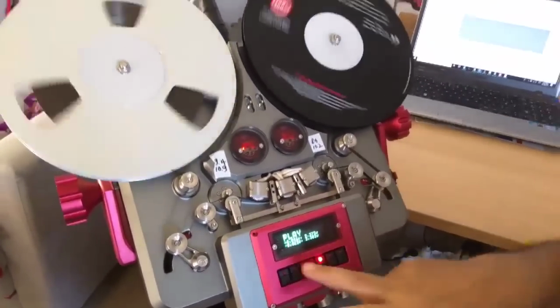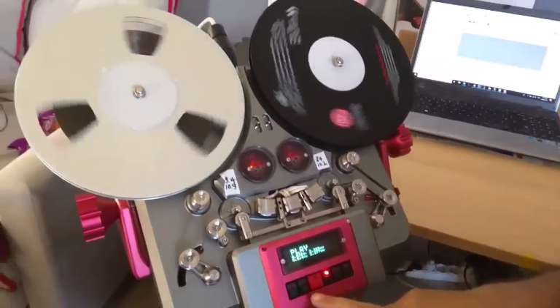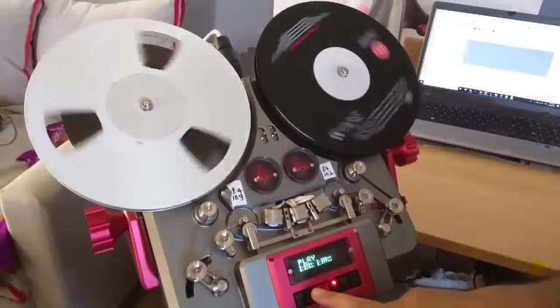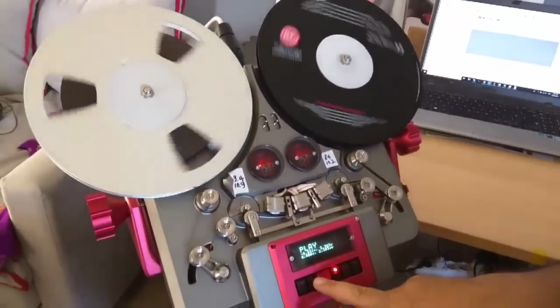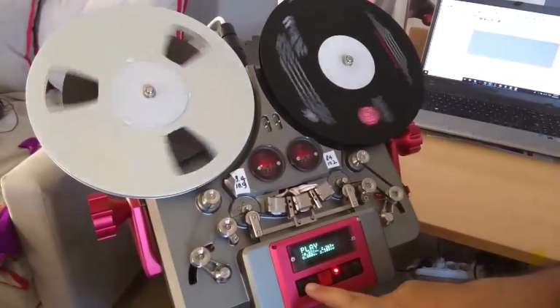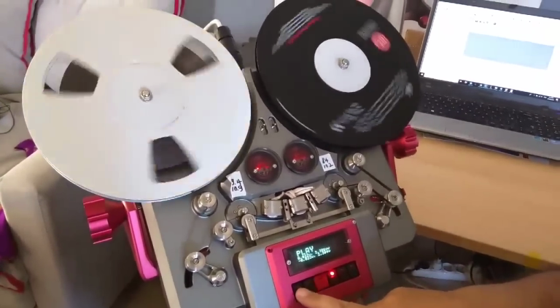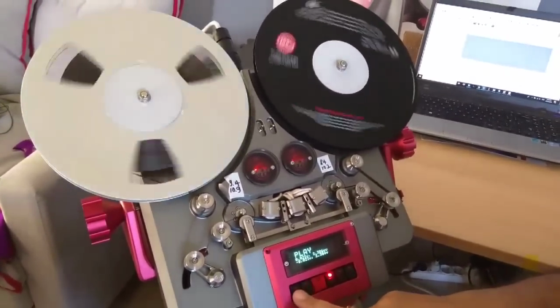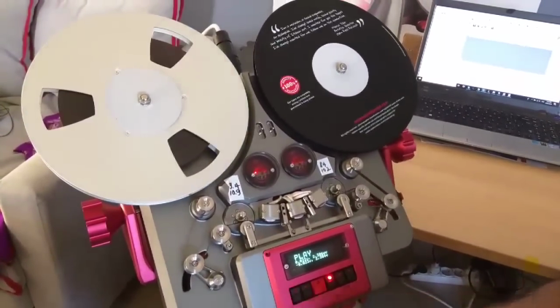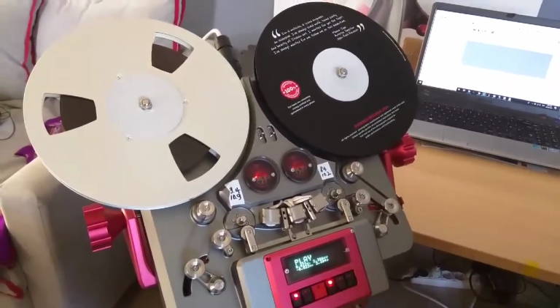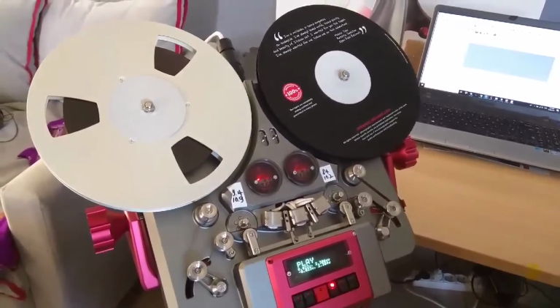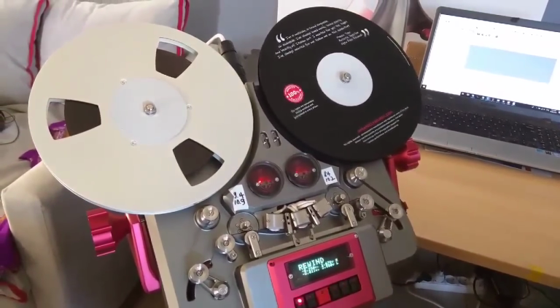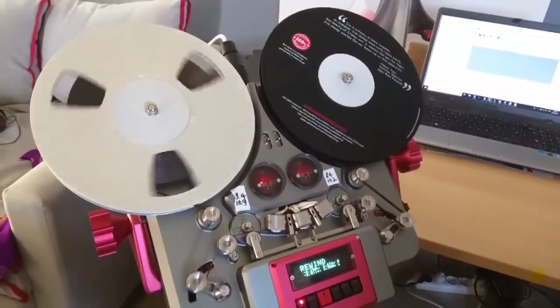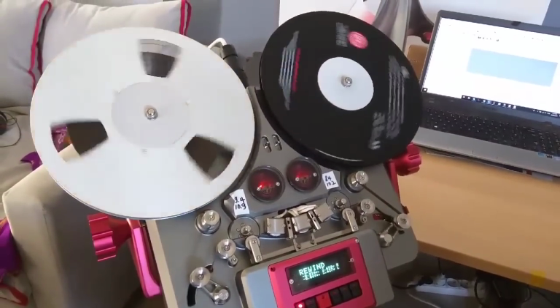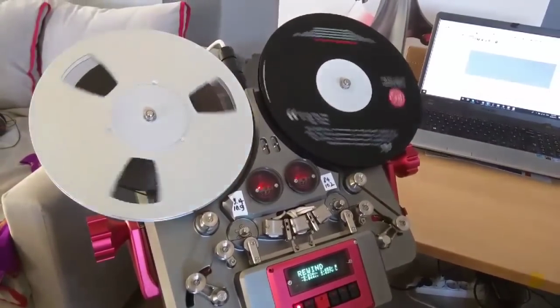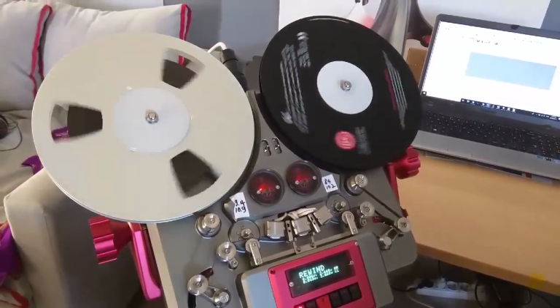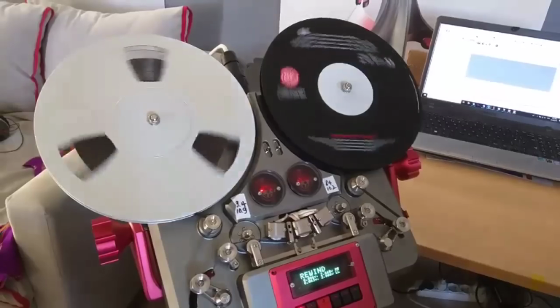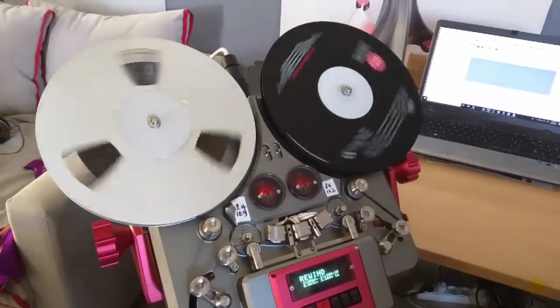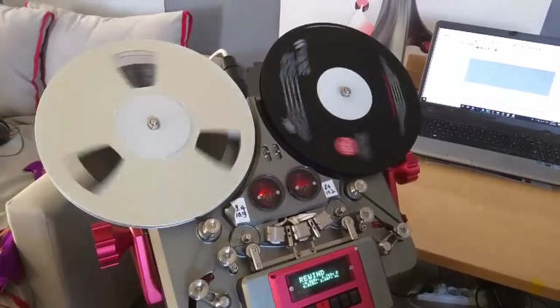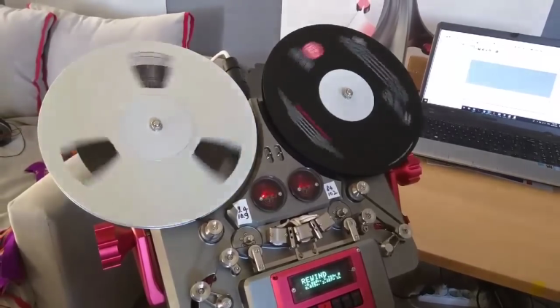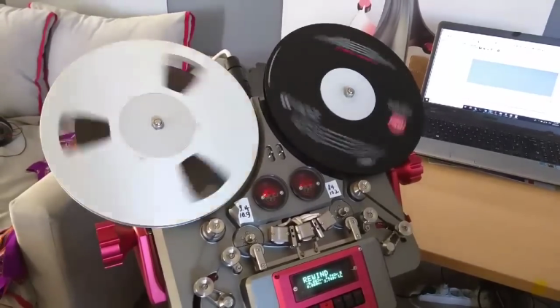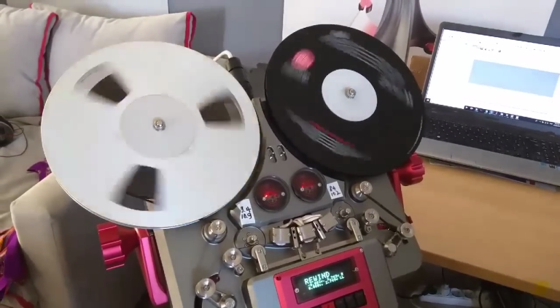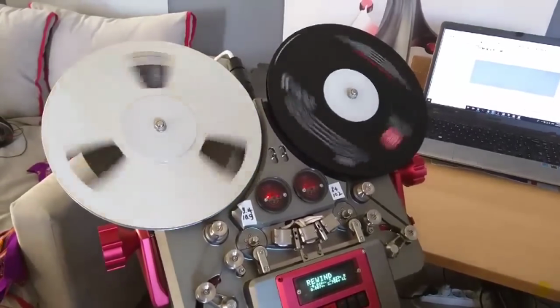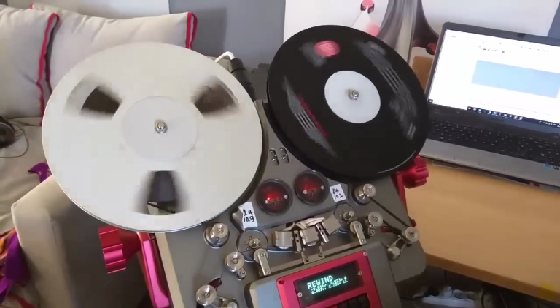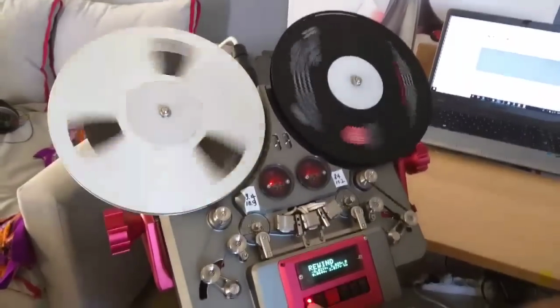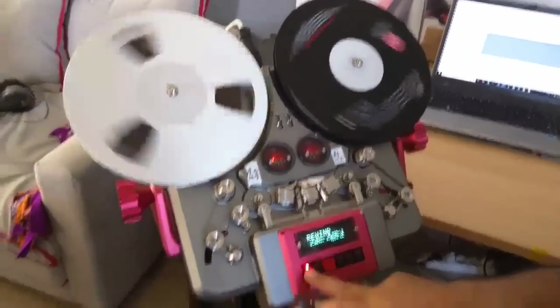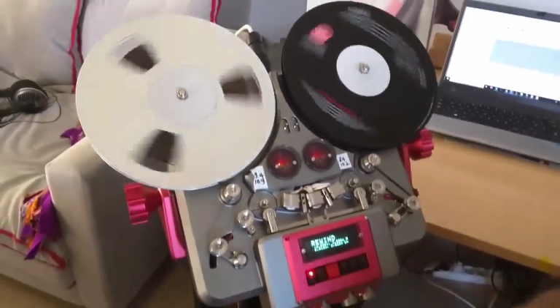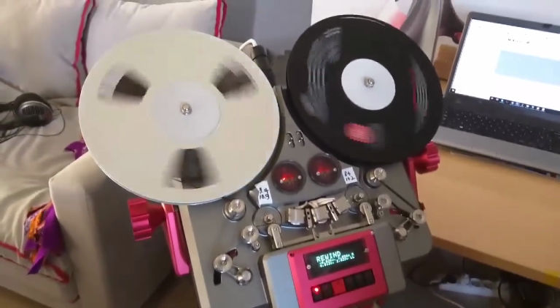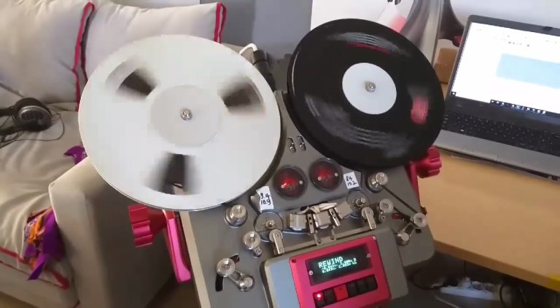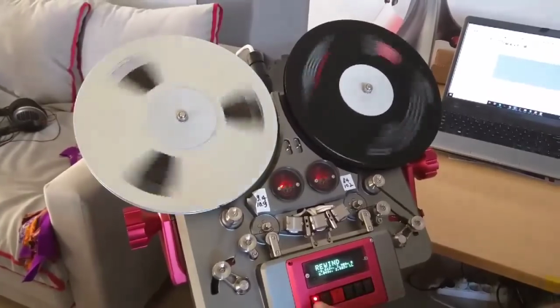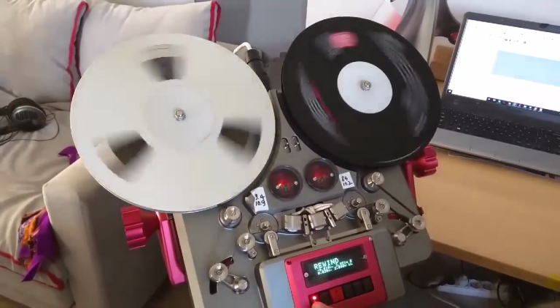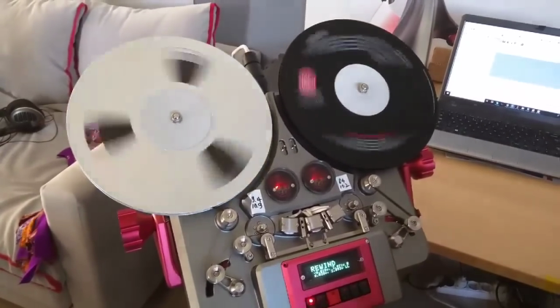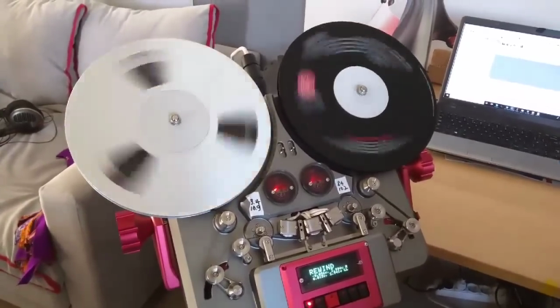Now if you want to go to some of these other options like rewind — and that's at the first speed of rewind — we do the second speed or the third speed, which is the fastest.